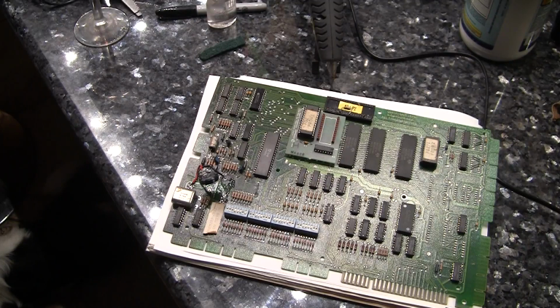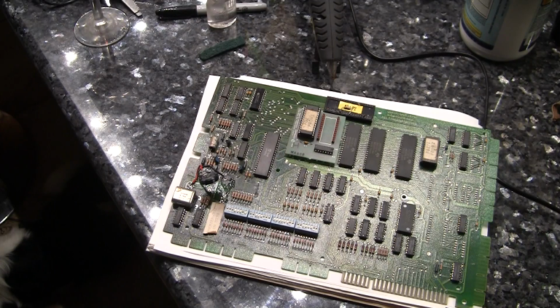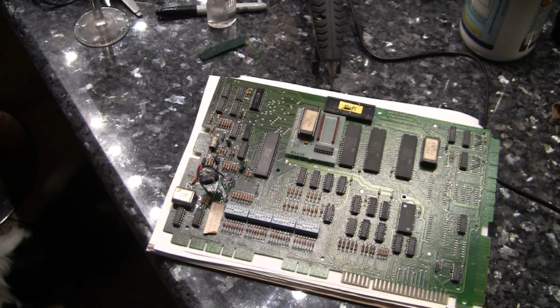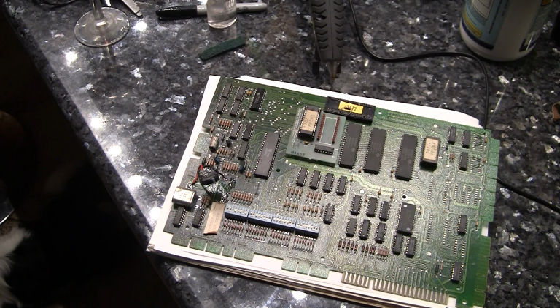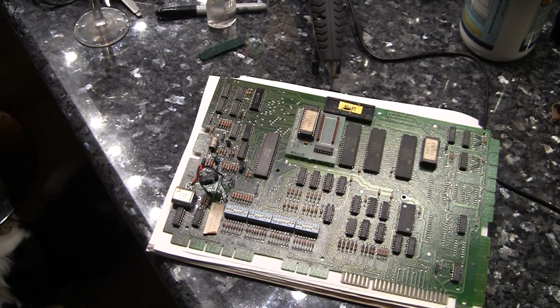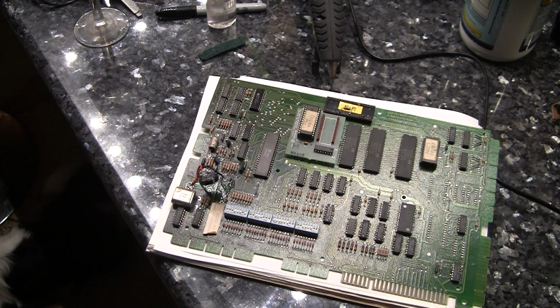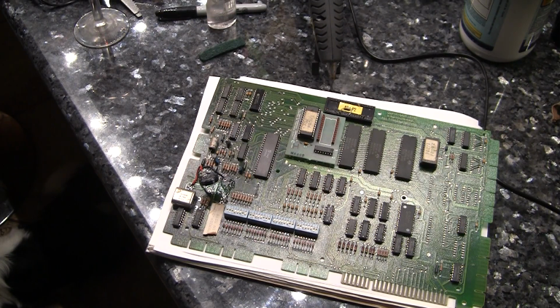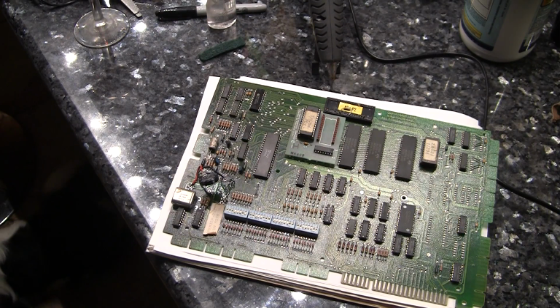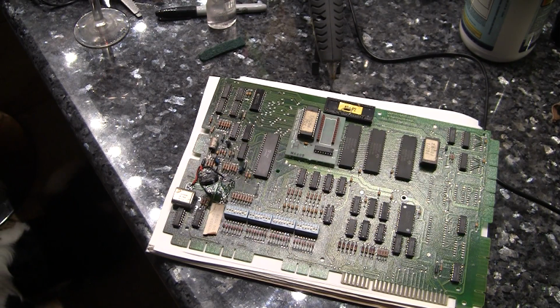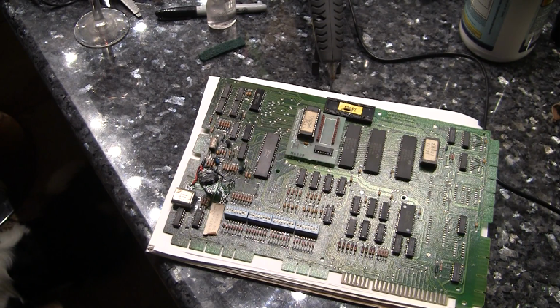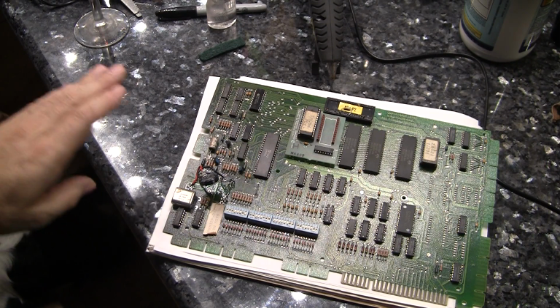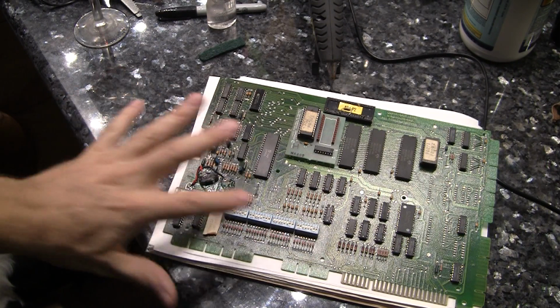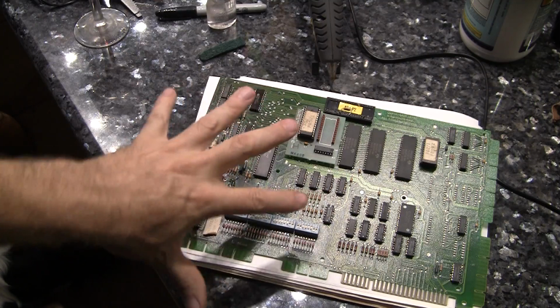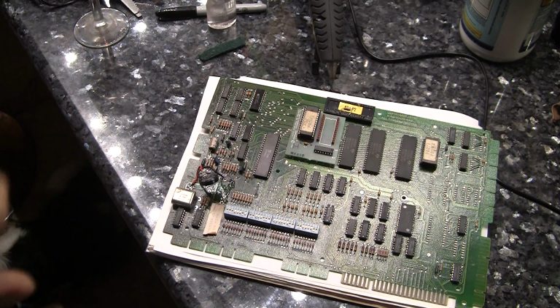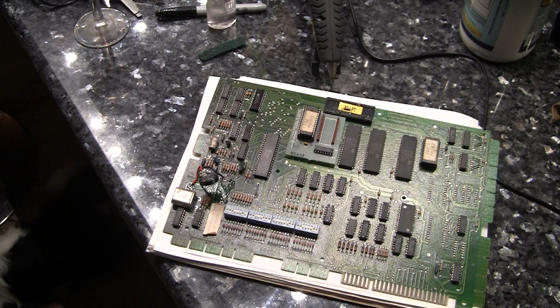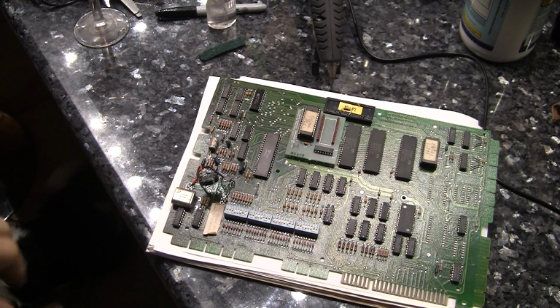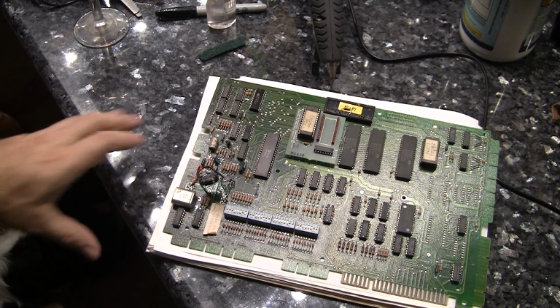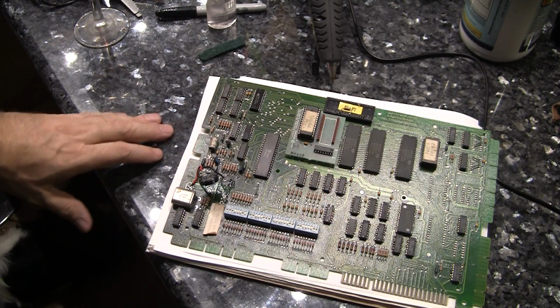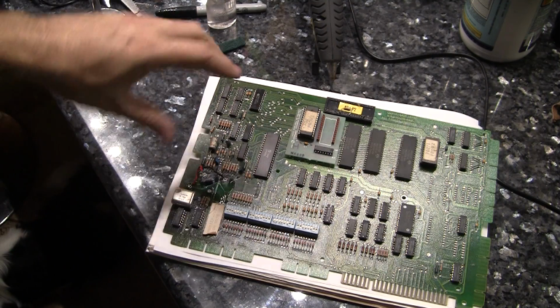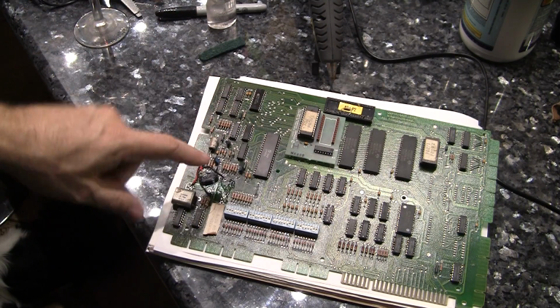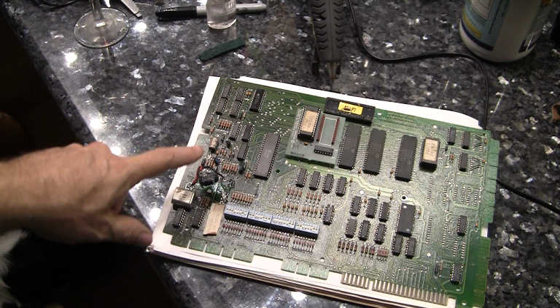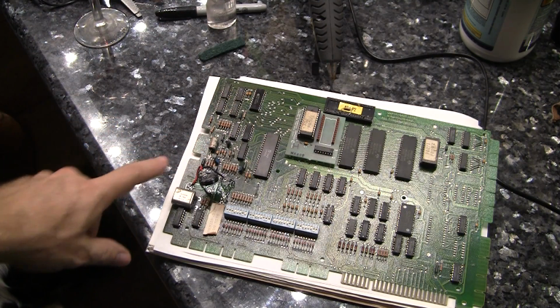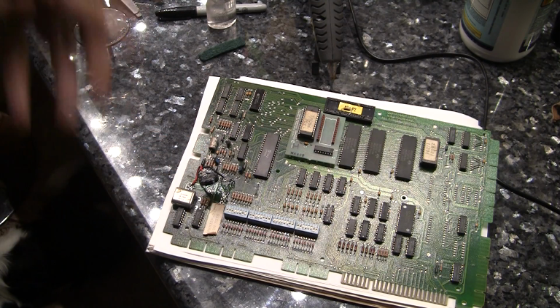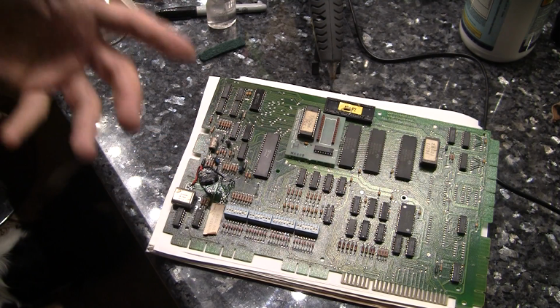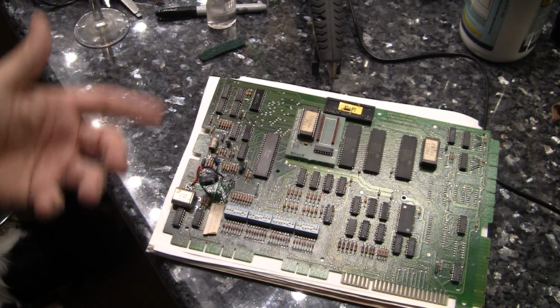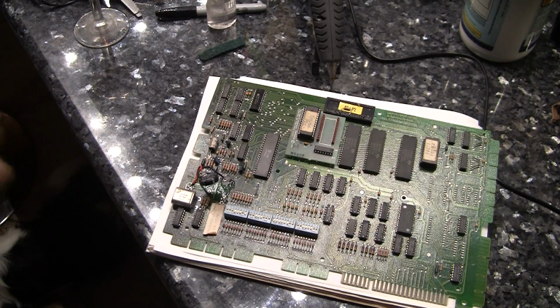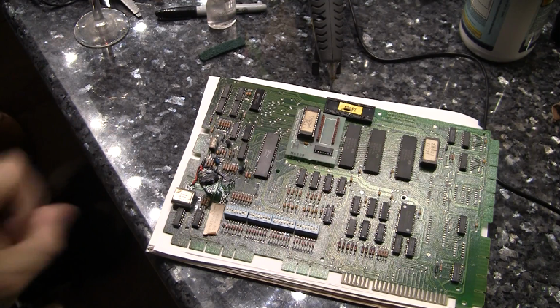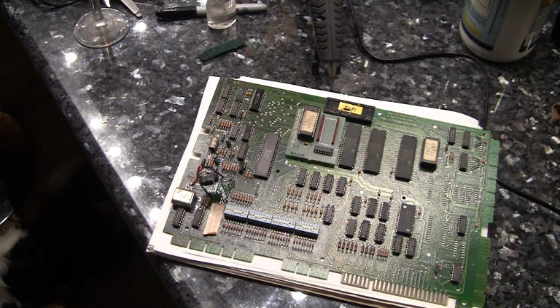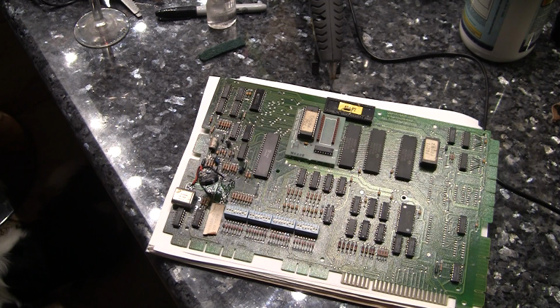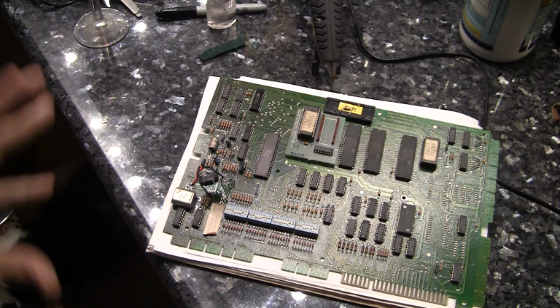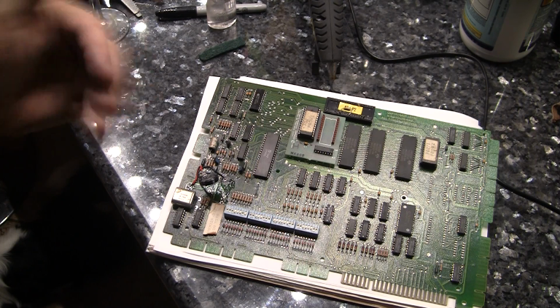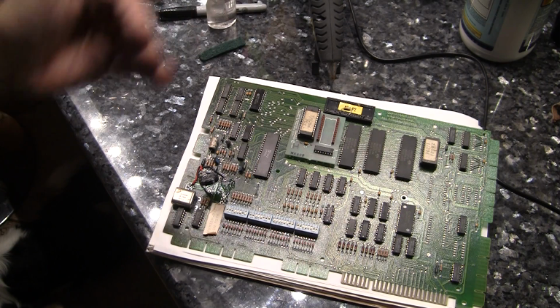Greetings and welcome to Pinball Help, Mike here. Work continues on this Gottlieb System 80 board. As you can see, if you watched the previous video, it was like magic — it just amazingly quickly happened.